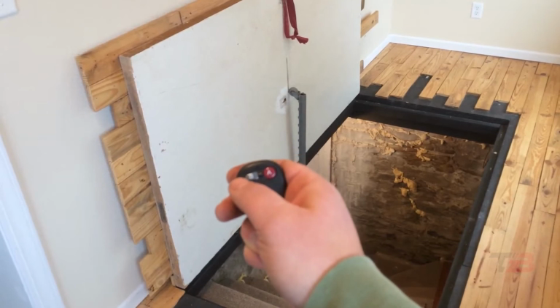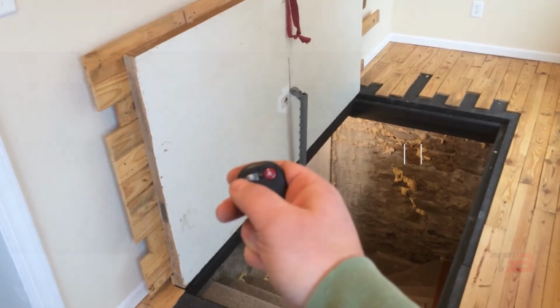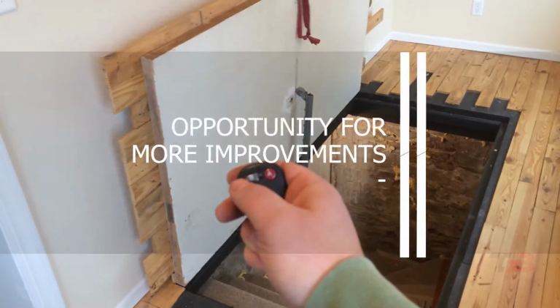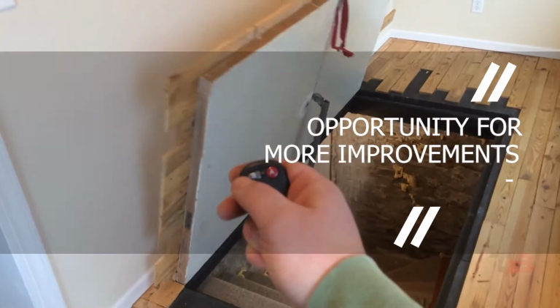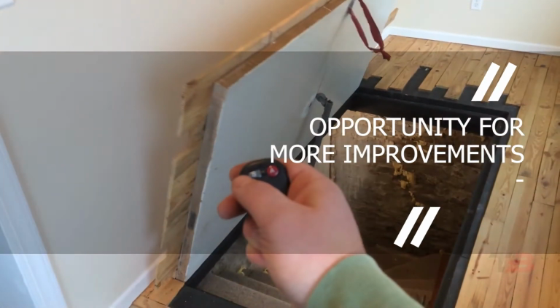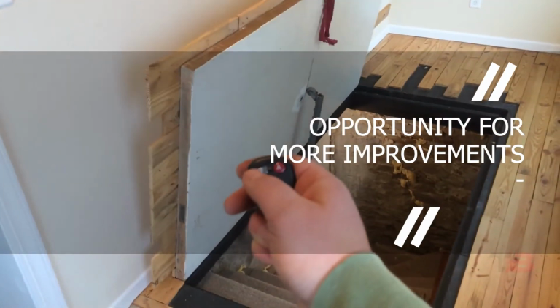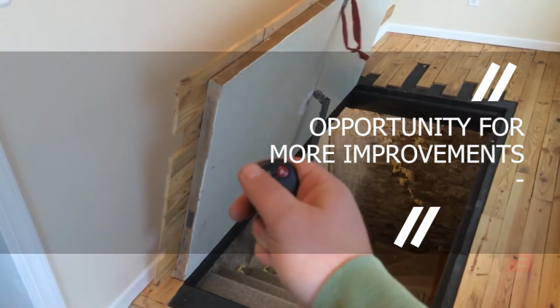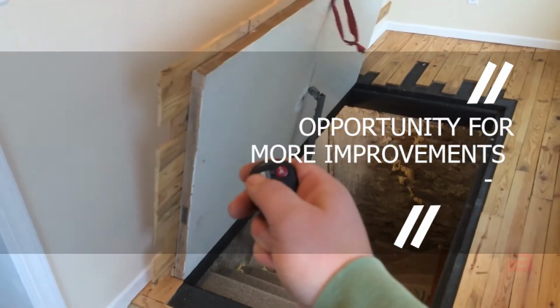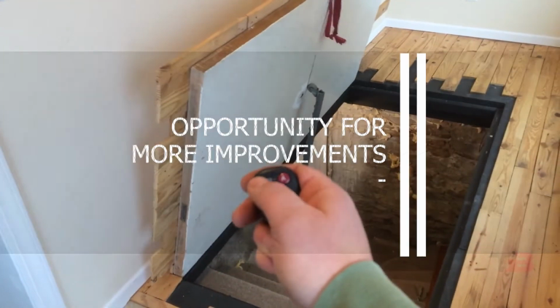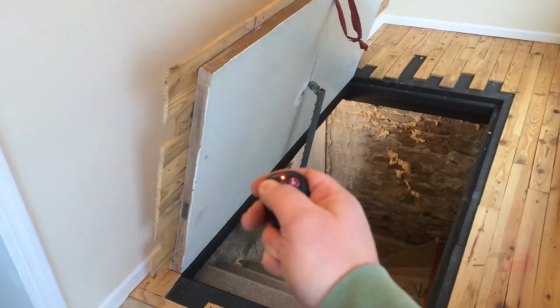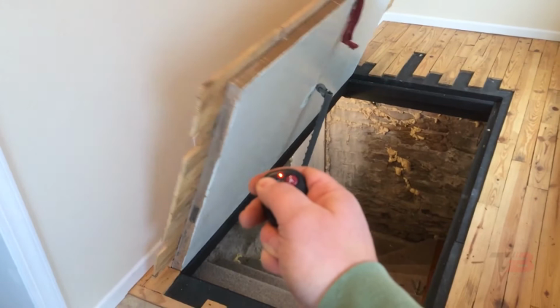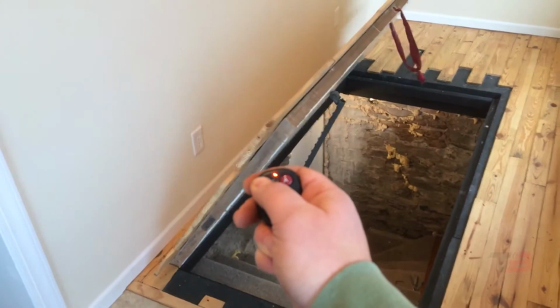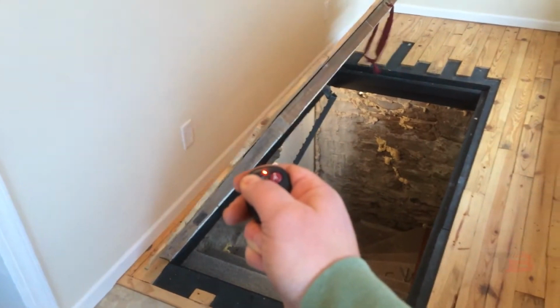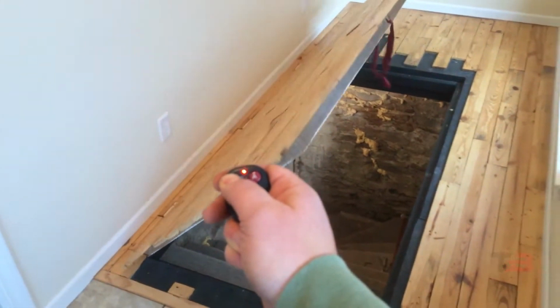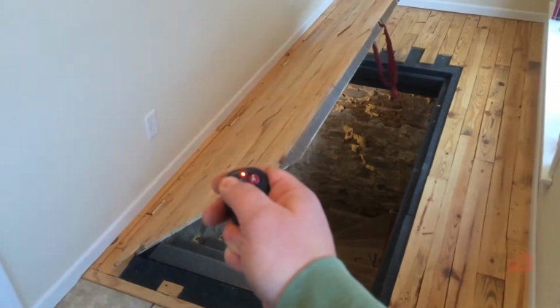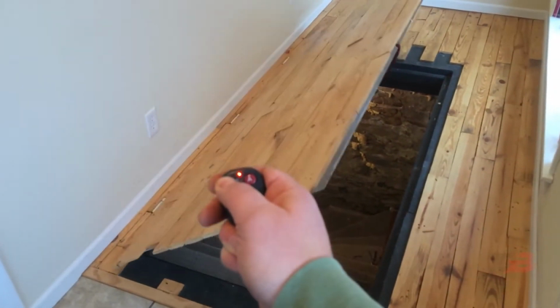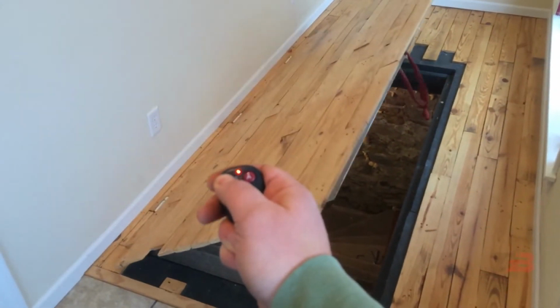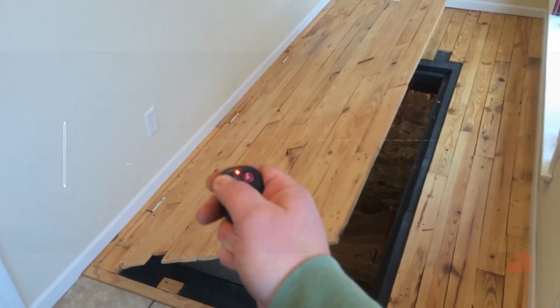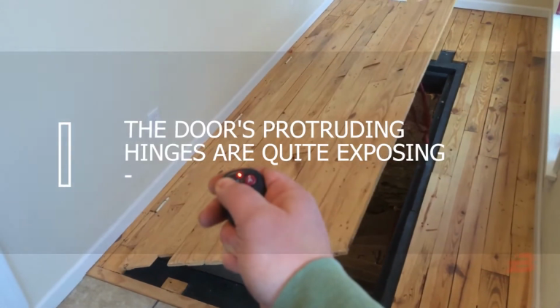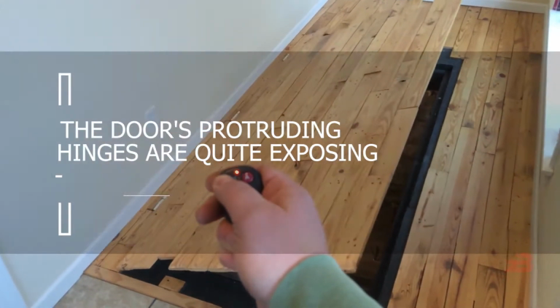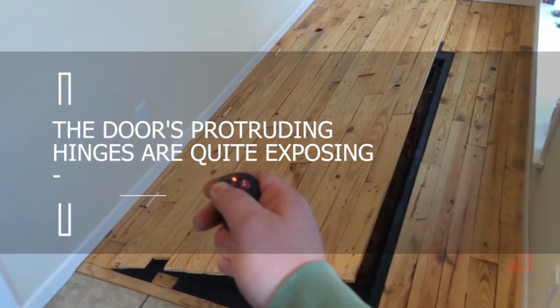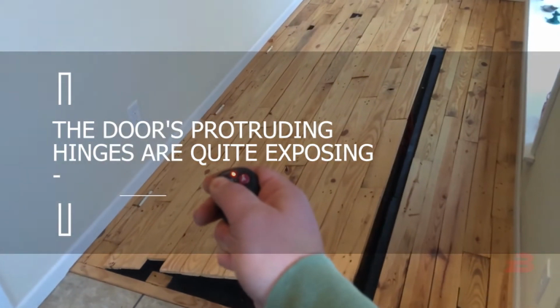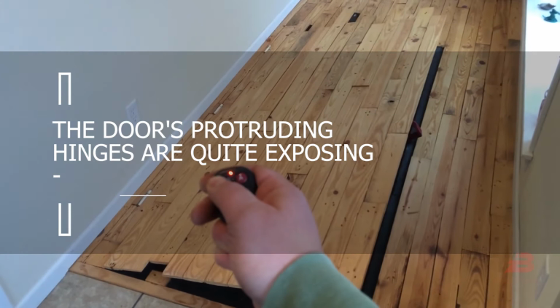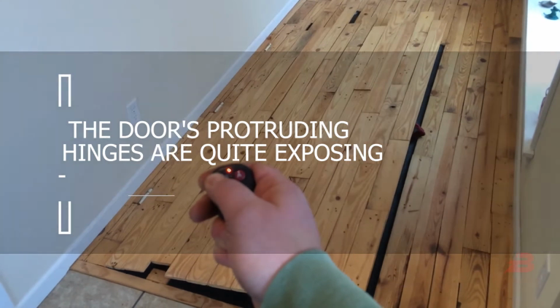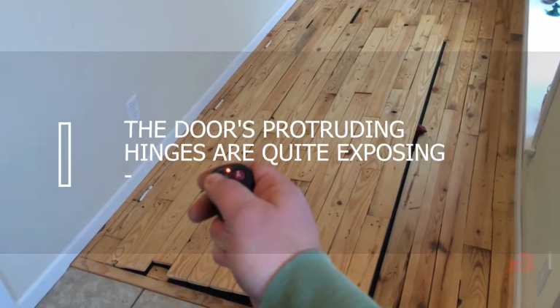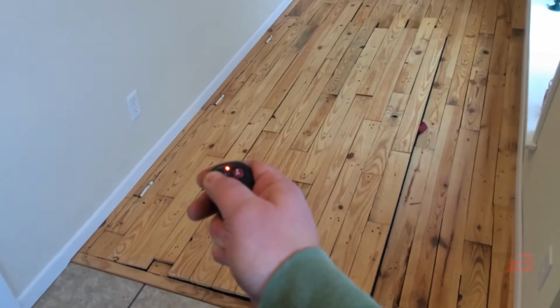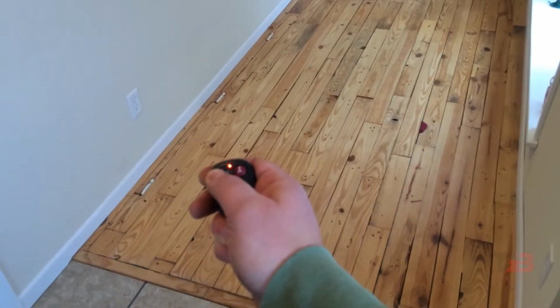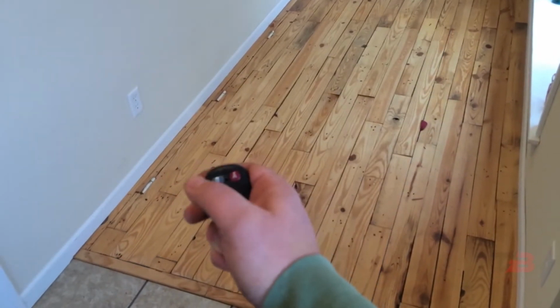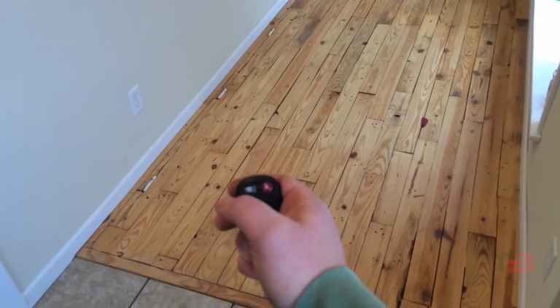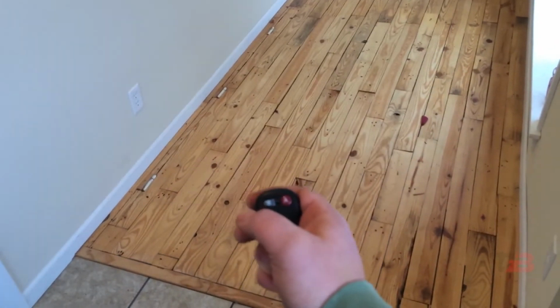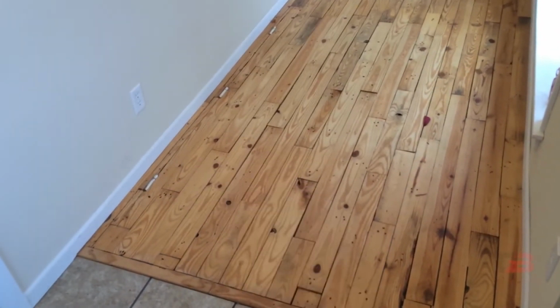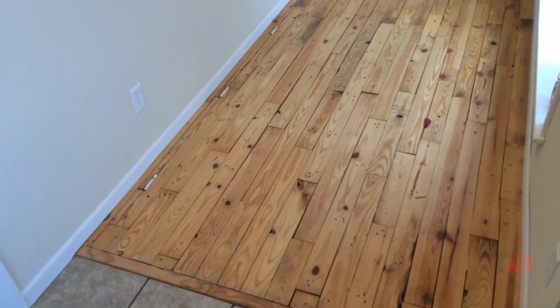Obviously there's opportunity for more improvements. The author stated that he has already been struck by the door a few times, and the door's protruding hinges are quite exposing. But the author deserves additional credit for the sound effects.